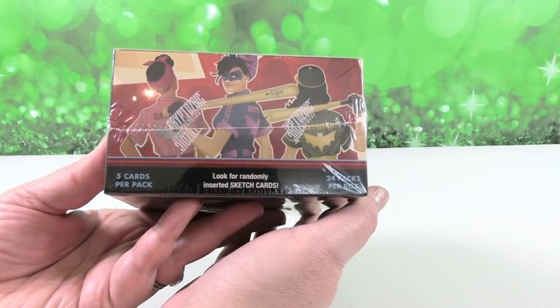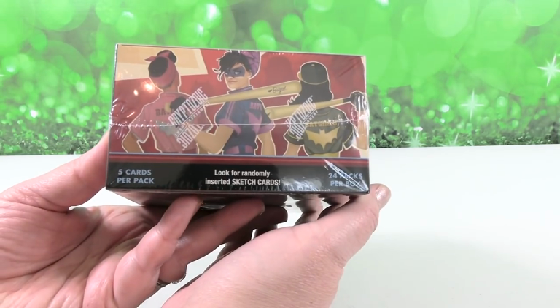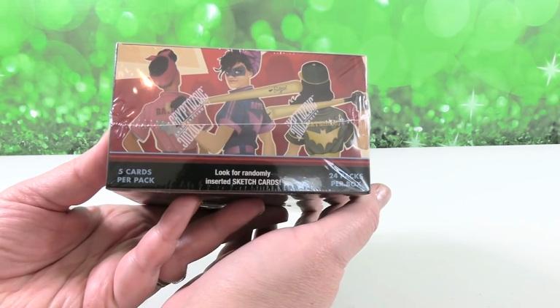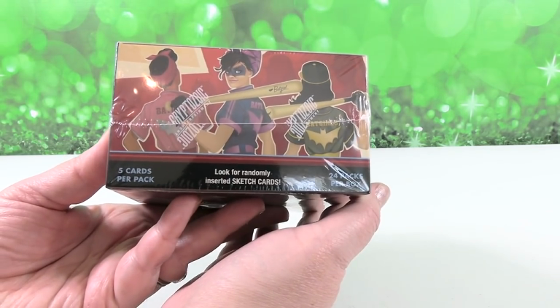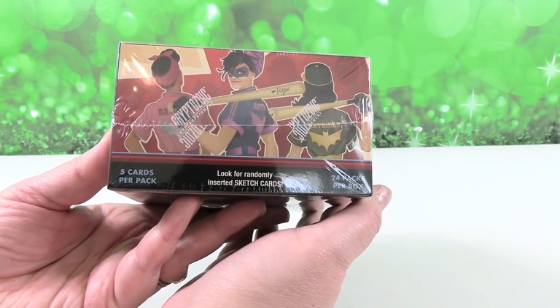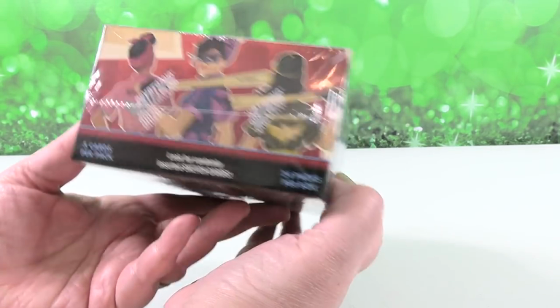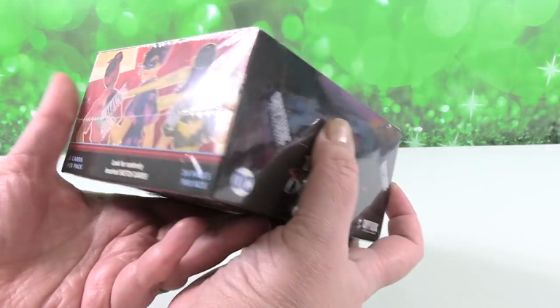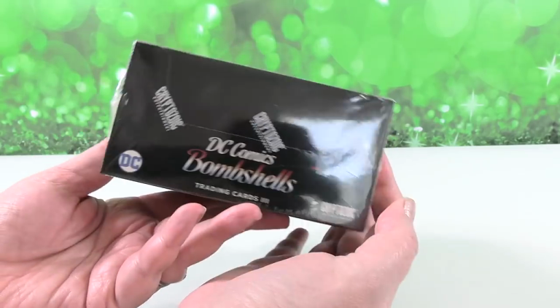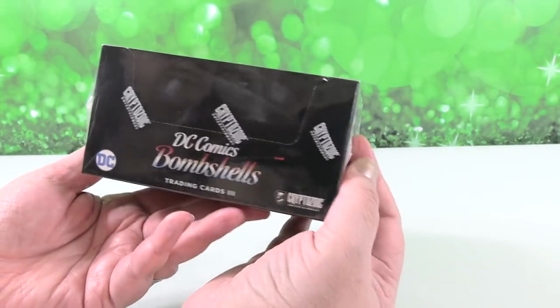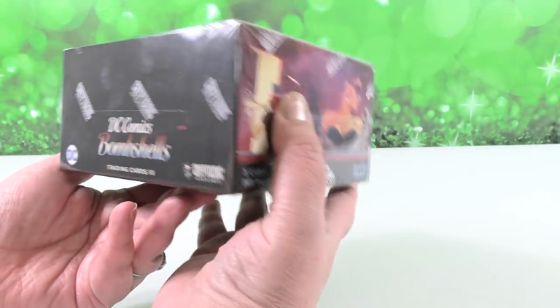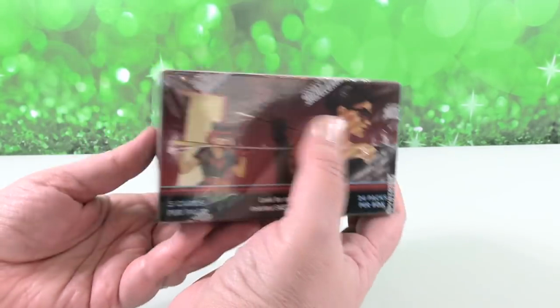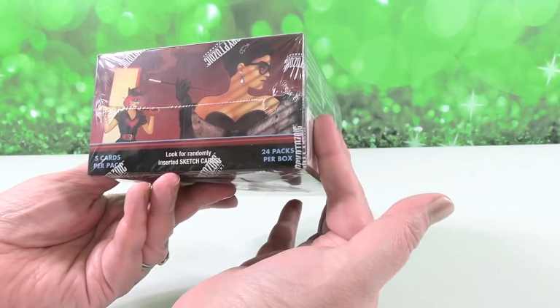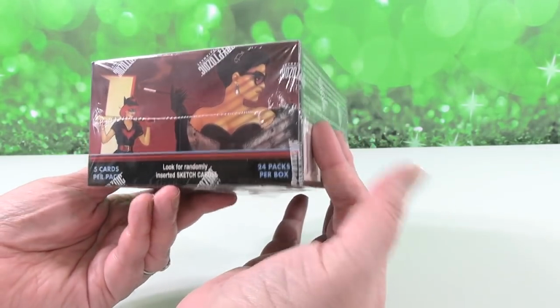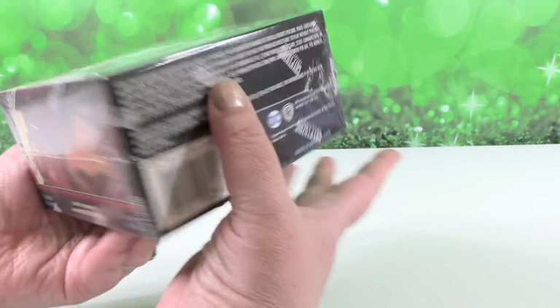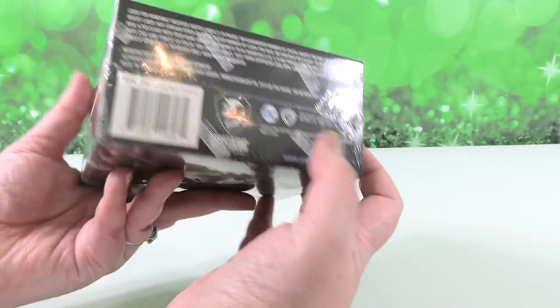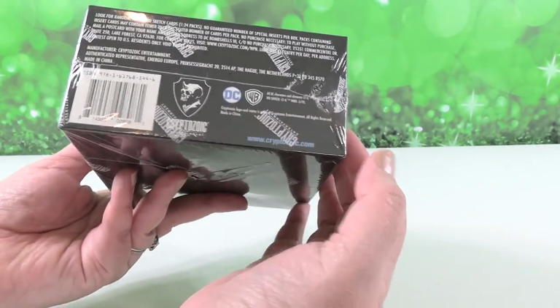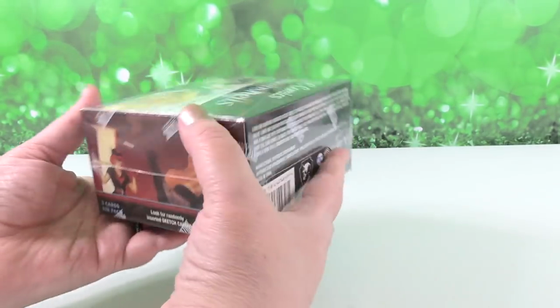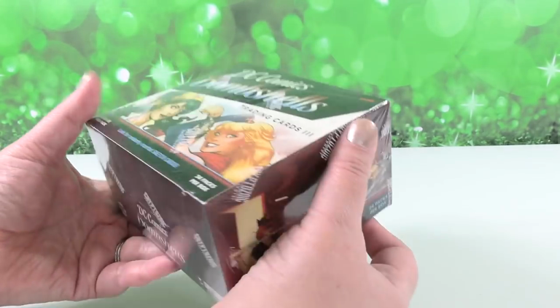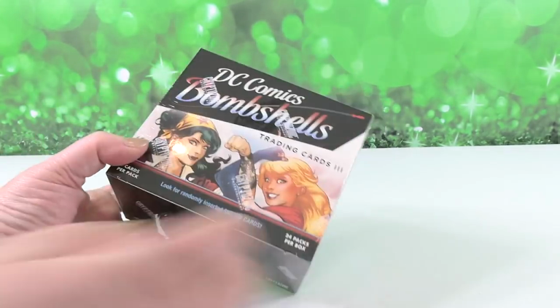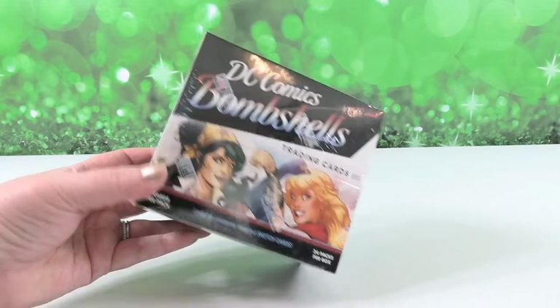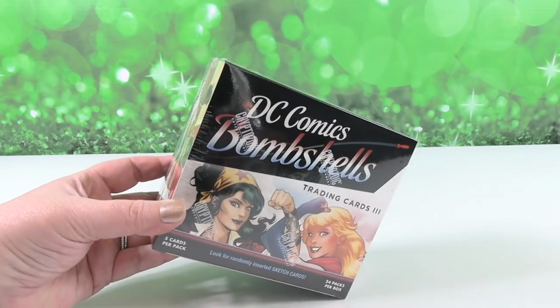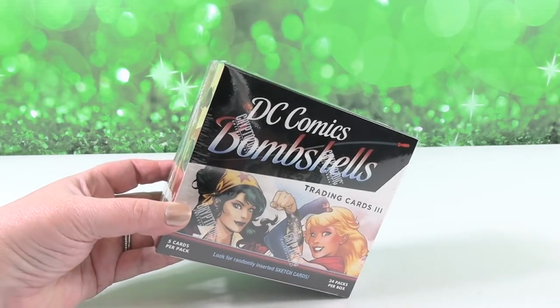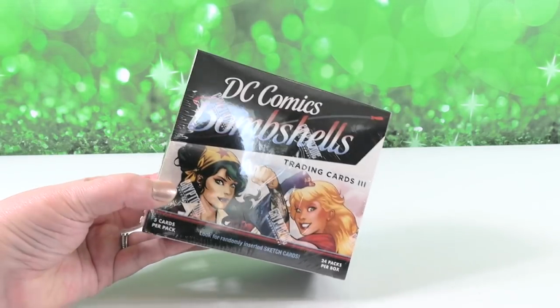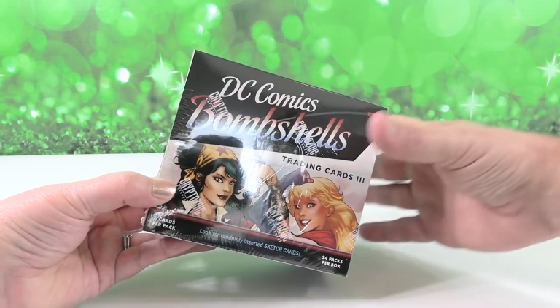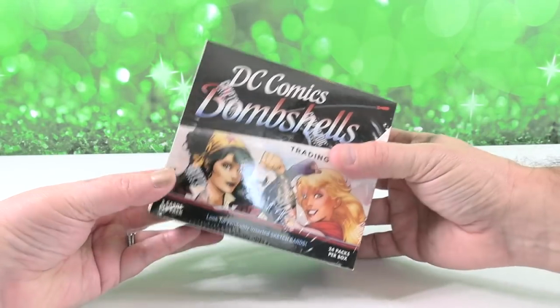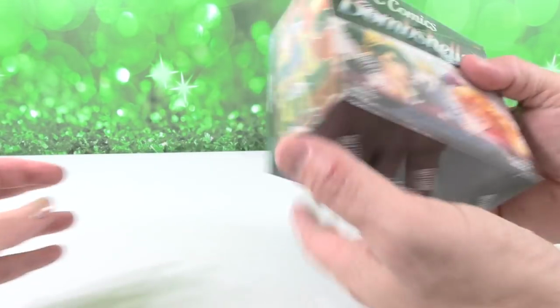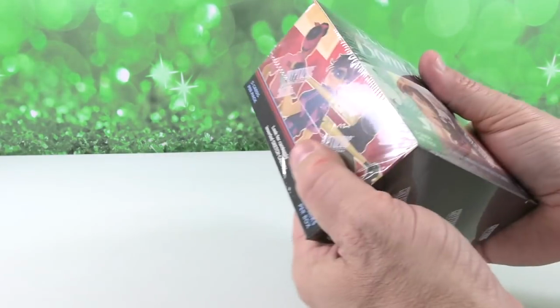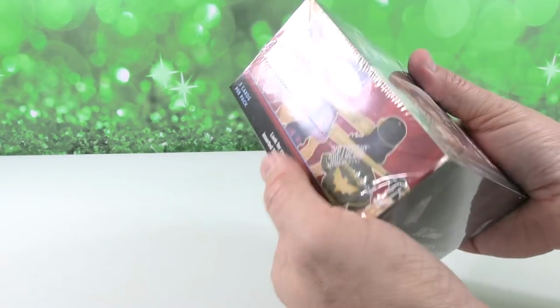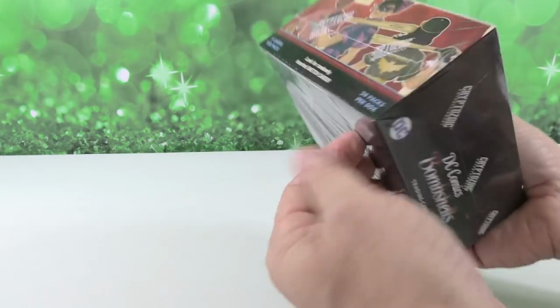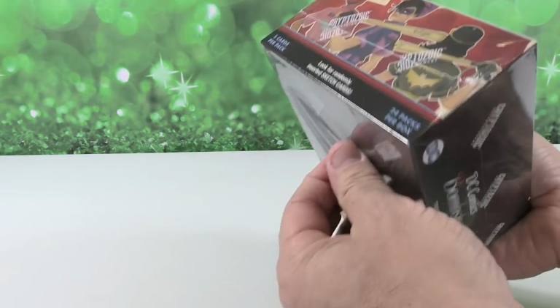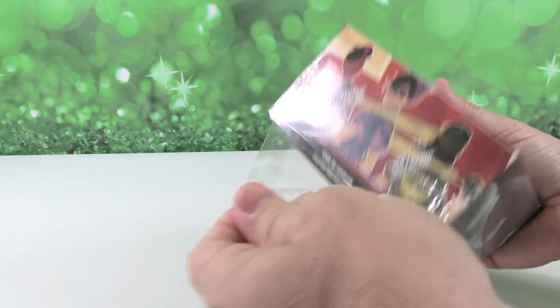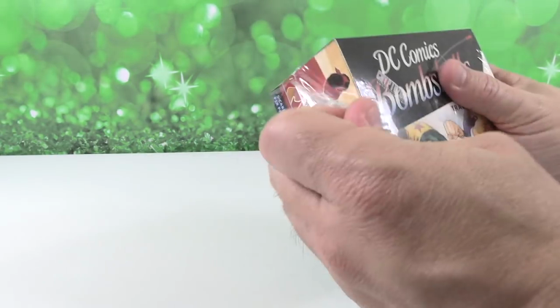We are super excited about these because these are awesome cards. We have seen them before — they are just super cool. So I'm going to let Paul go ahead and open that up so we can get to opening the packs.